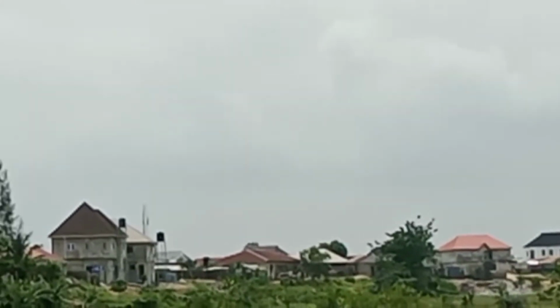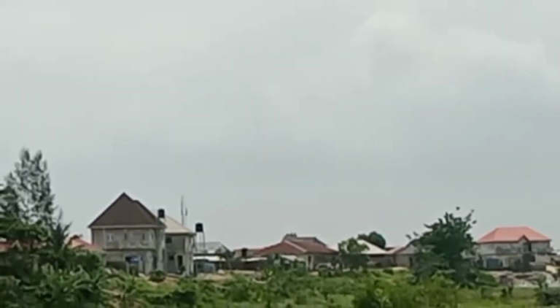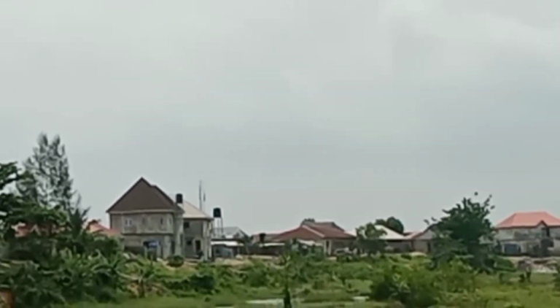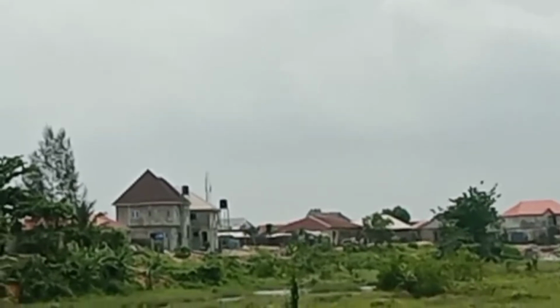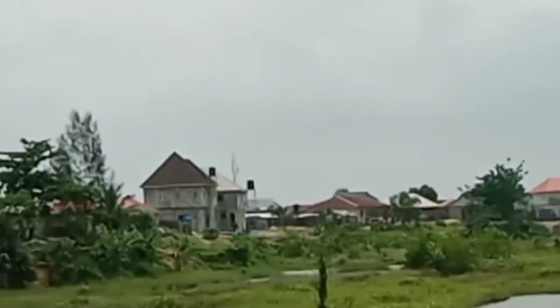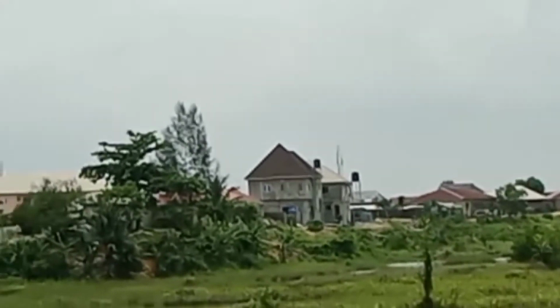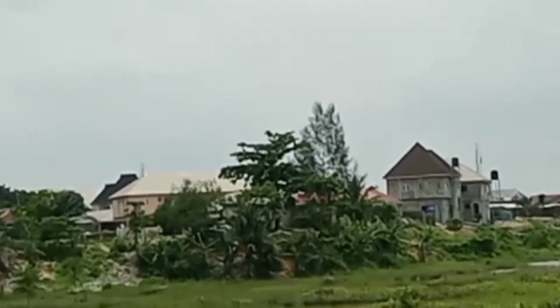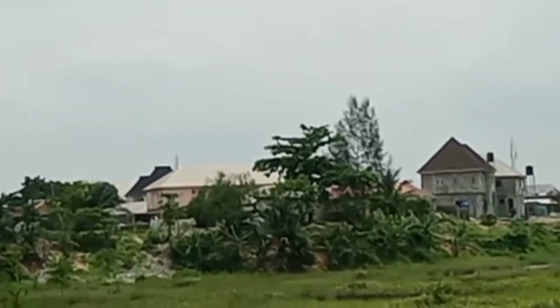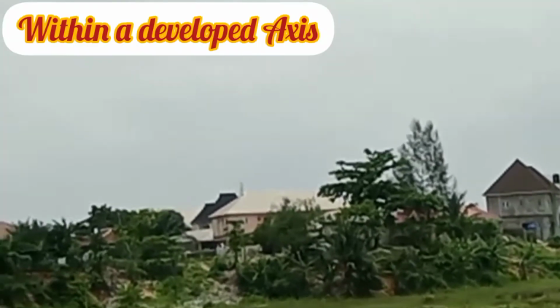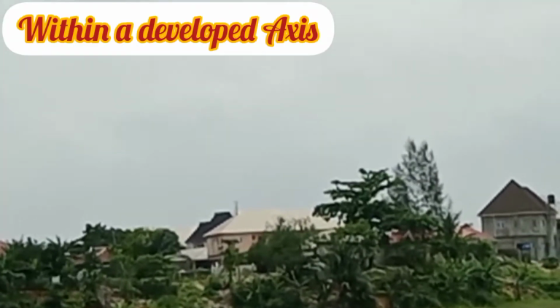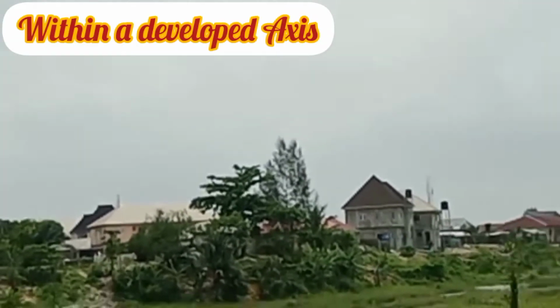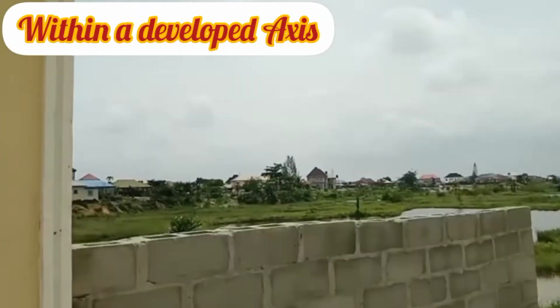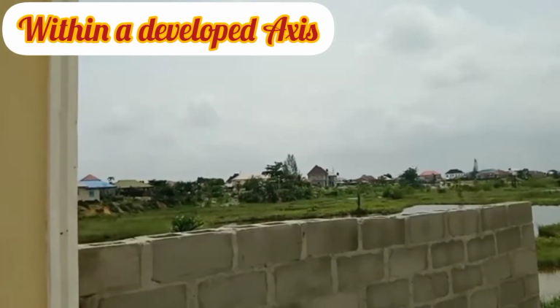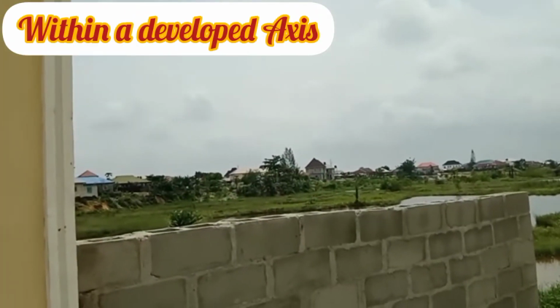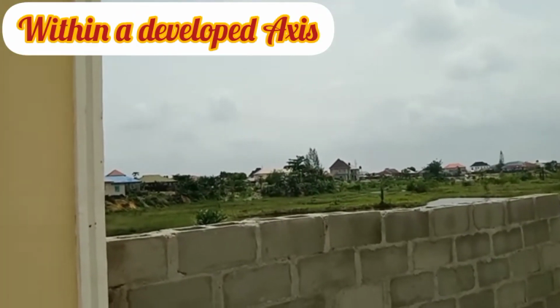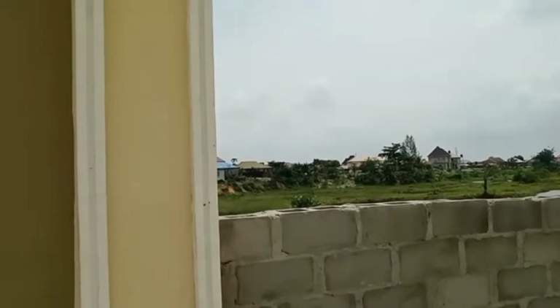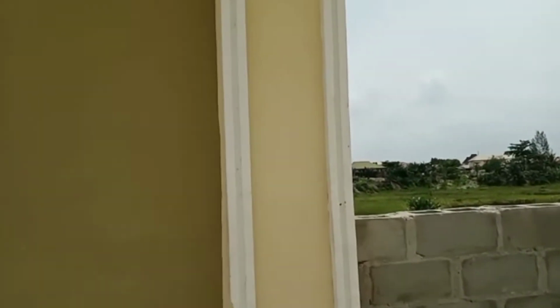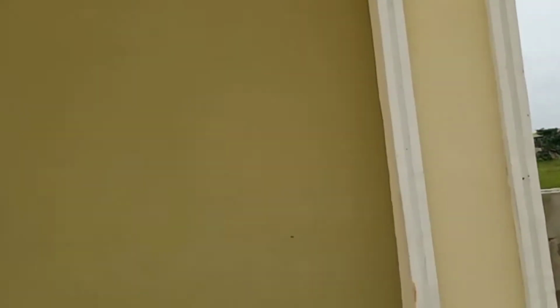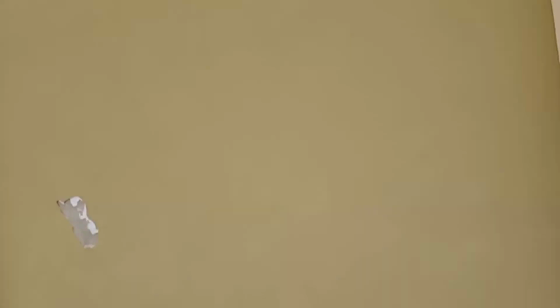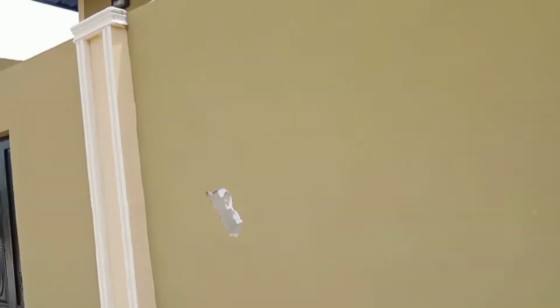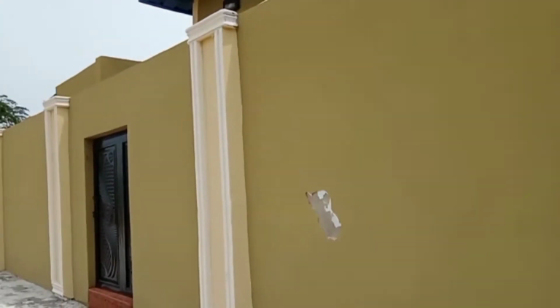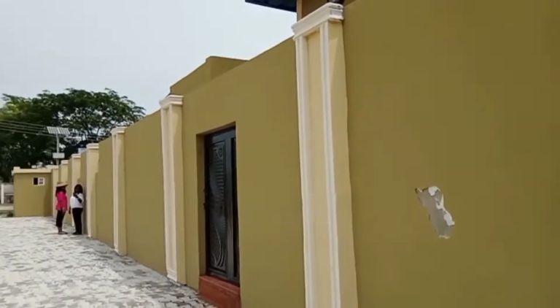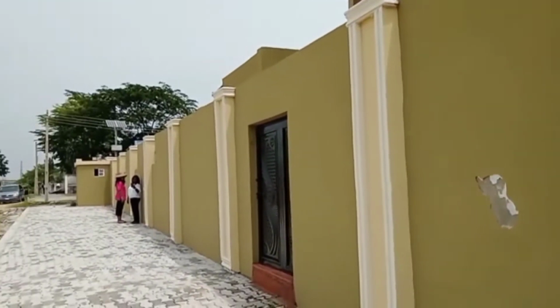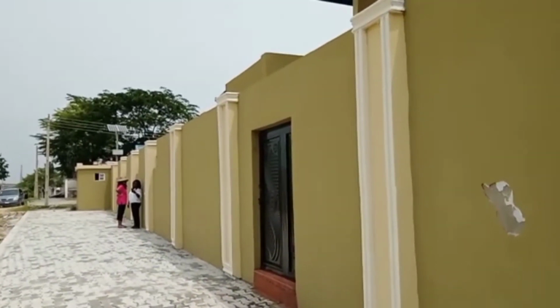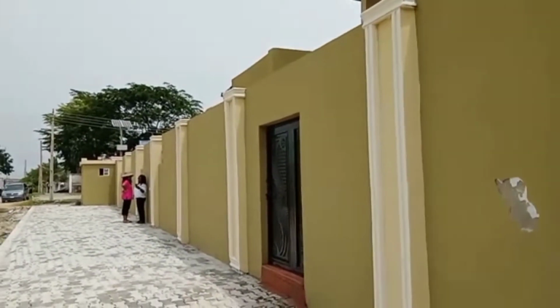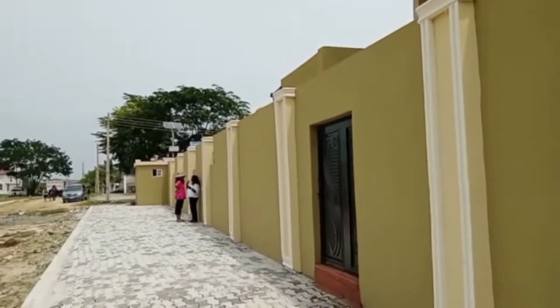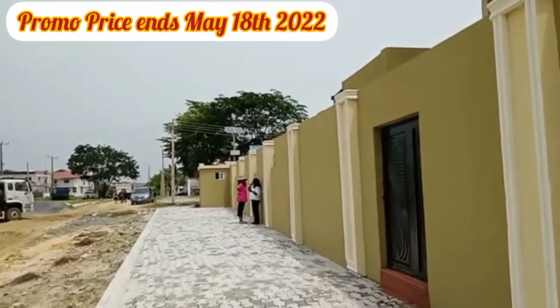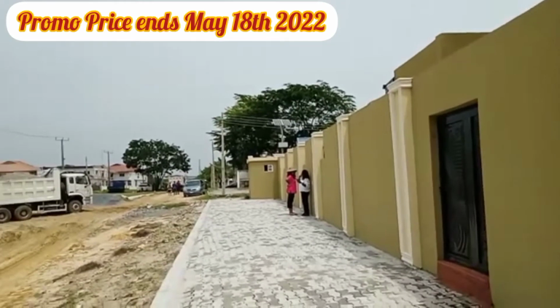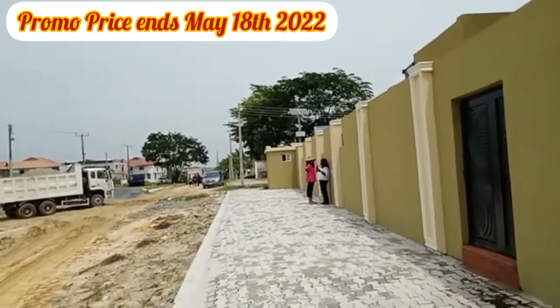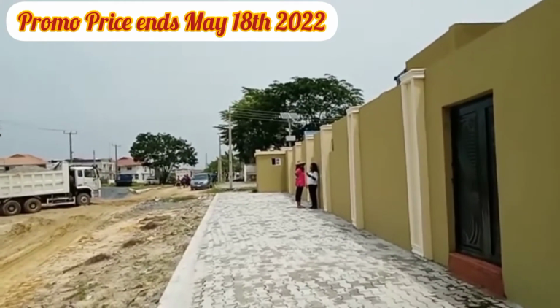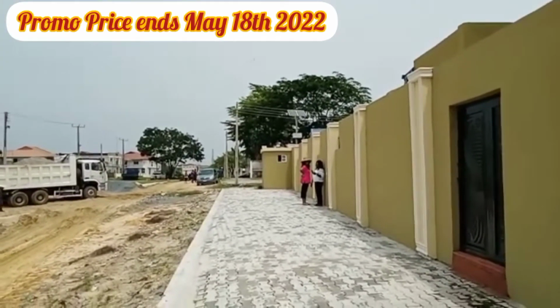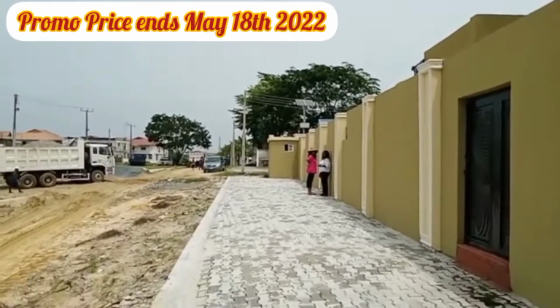As you can see, the site of this estate is within a developed axis — you can see buildings here and there. This is a good one, and what's more, it's still selling at the pre-launch price.